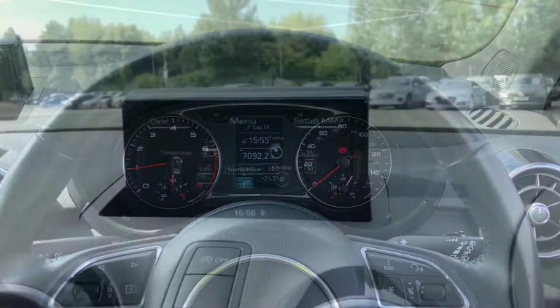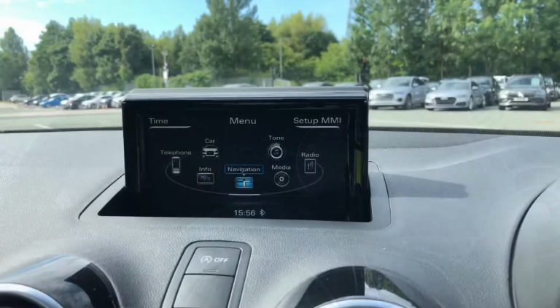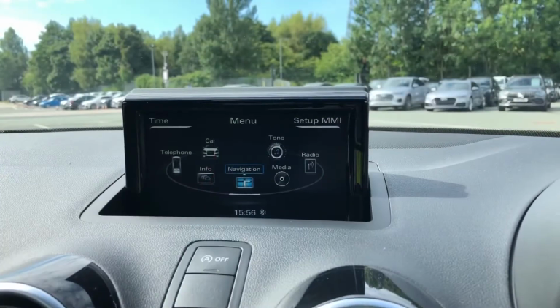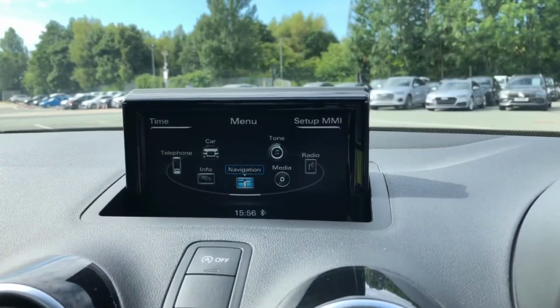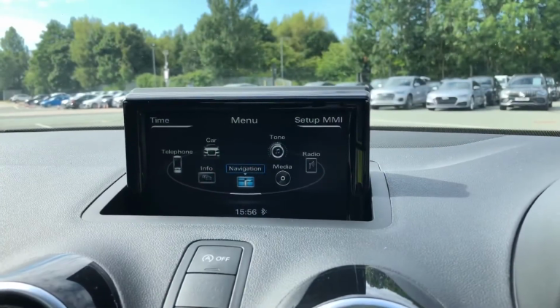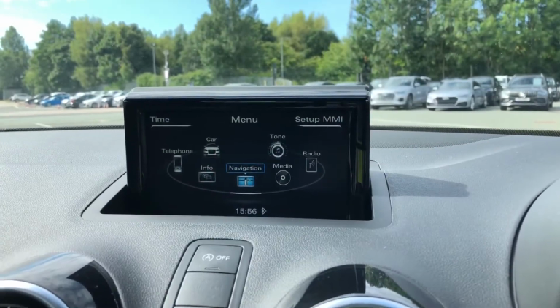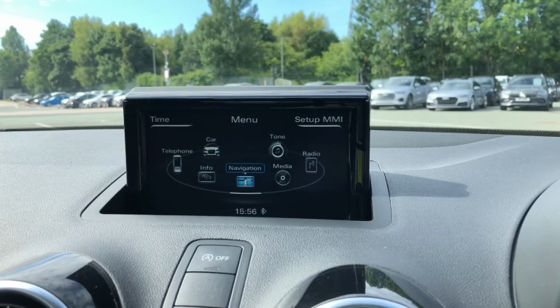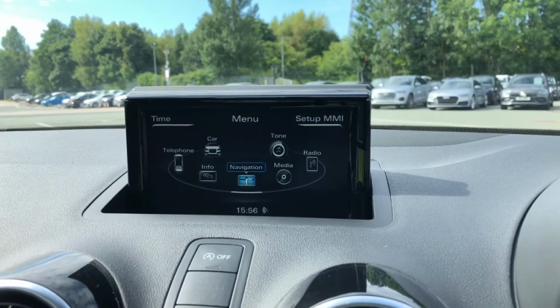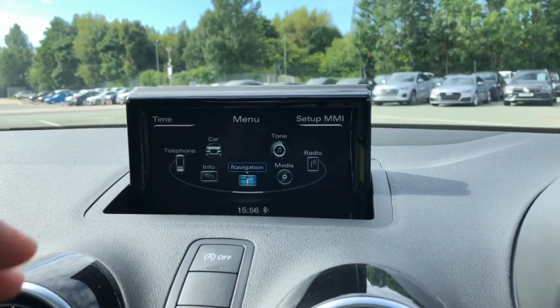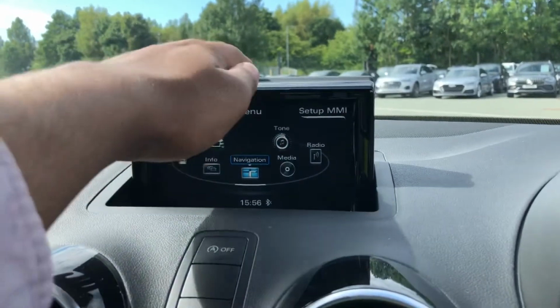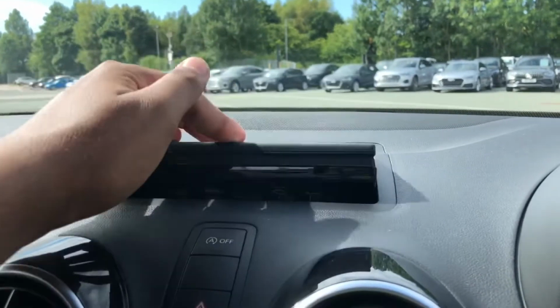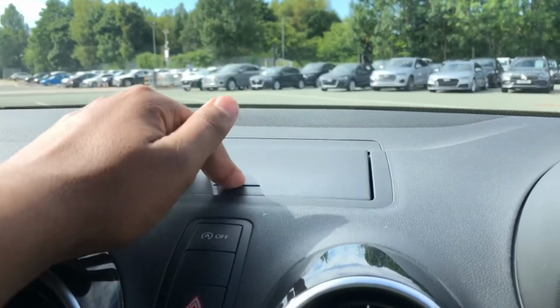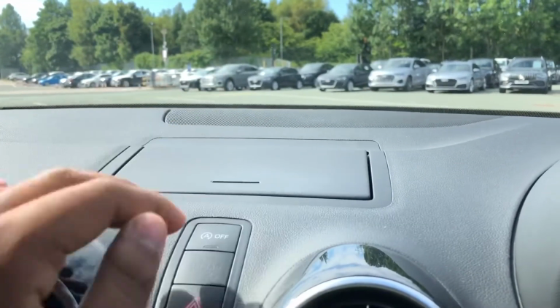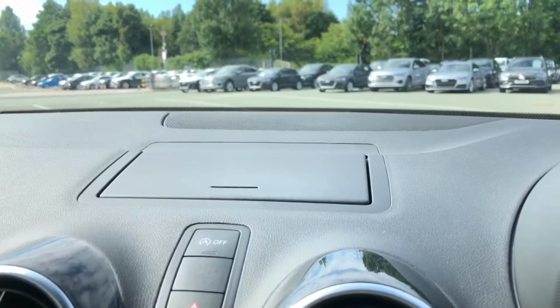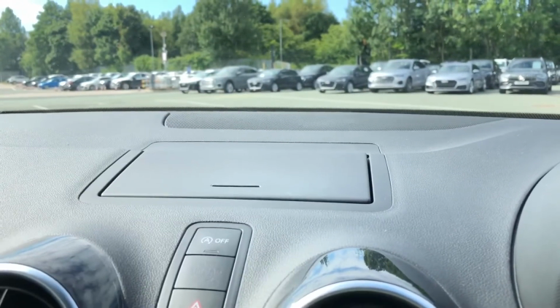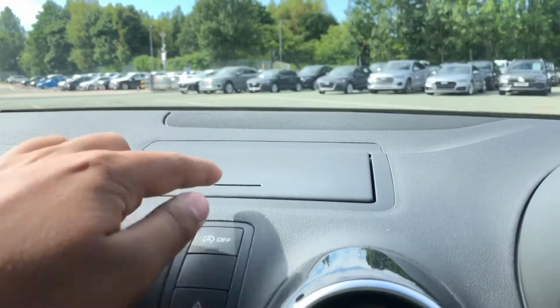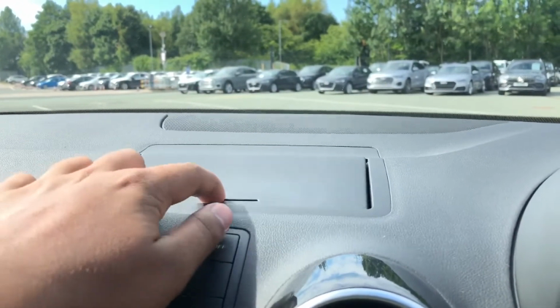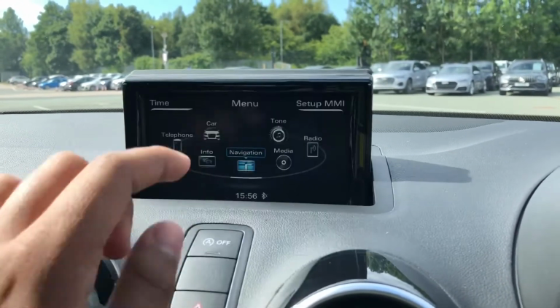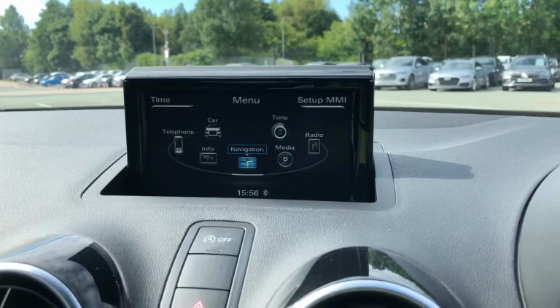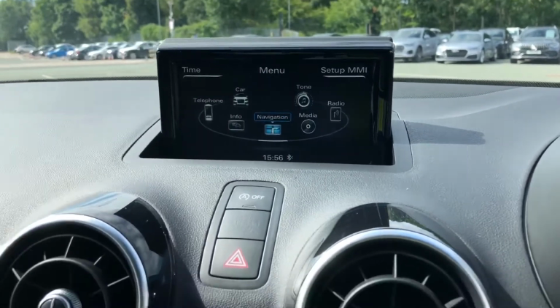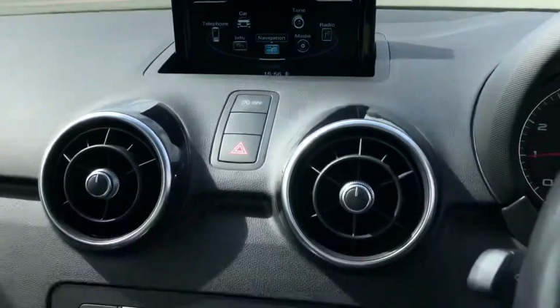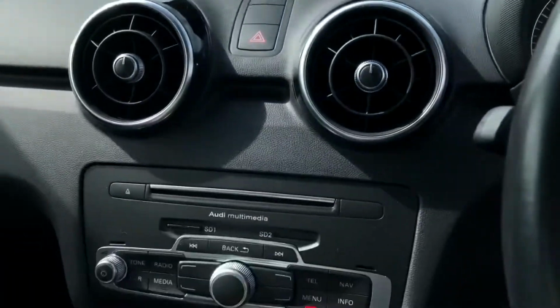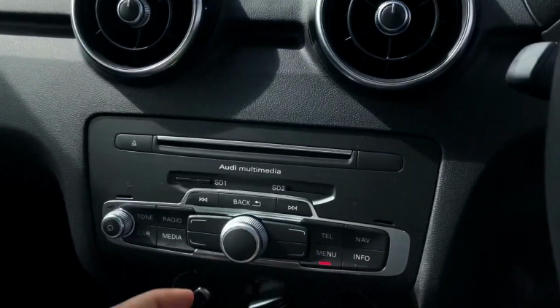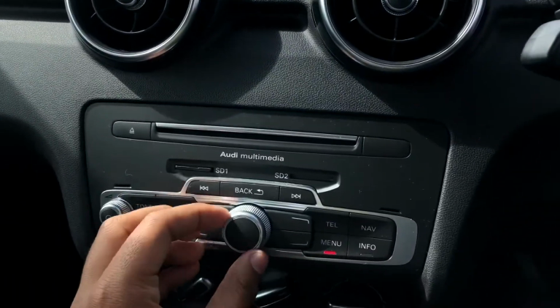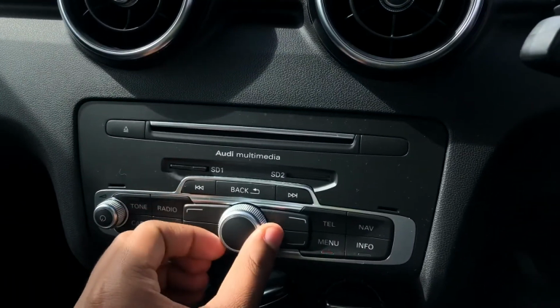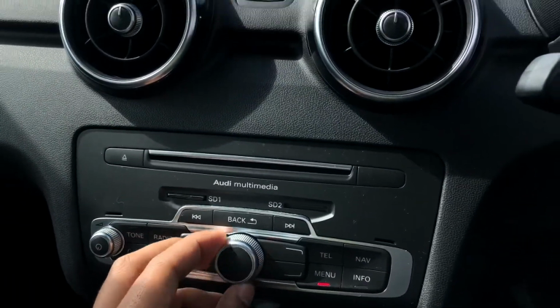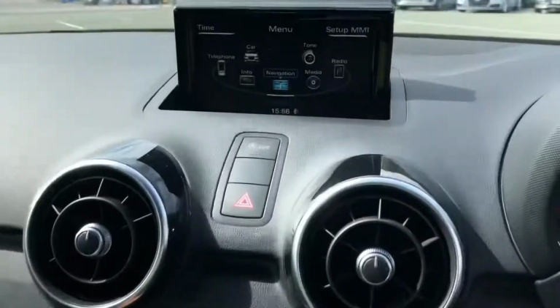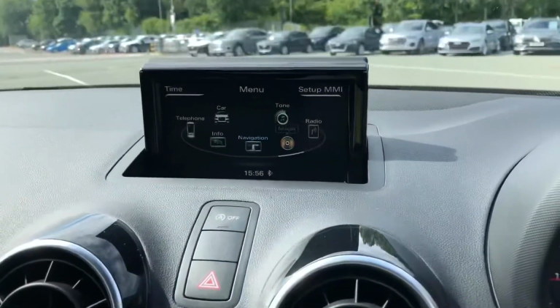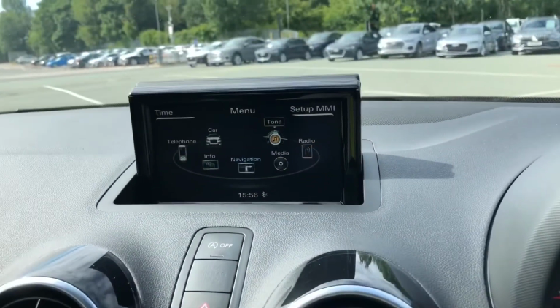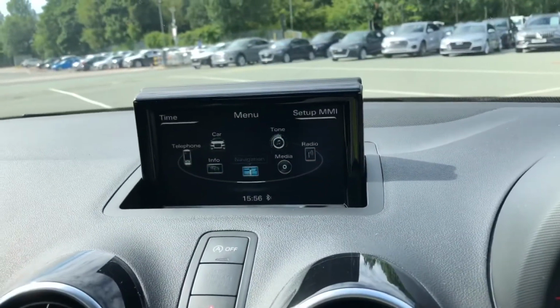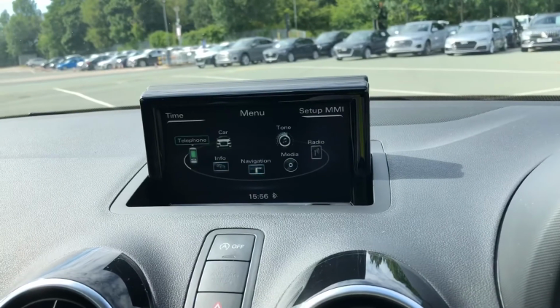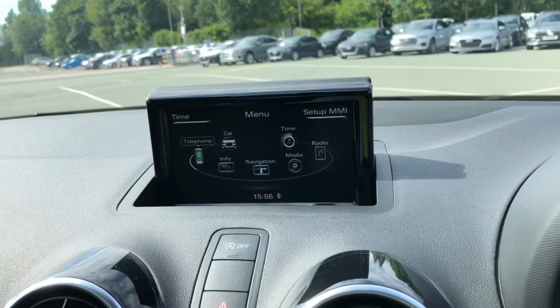As standard, we have the 6.5-inch multimedia interface colour display screen, which is also manually retractable for when you don't need it, and just pops back up when you do. On the centre console, we have the MMI controller dial, which you can use to easily navigate through the system on the move without taking your eyes off the road.